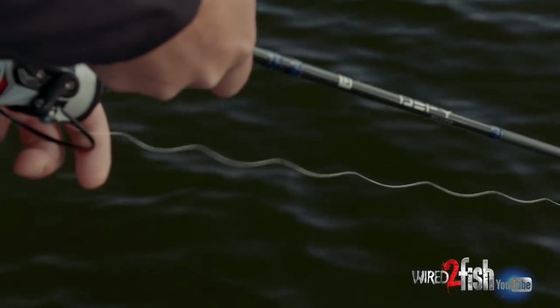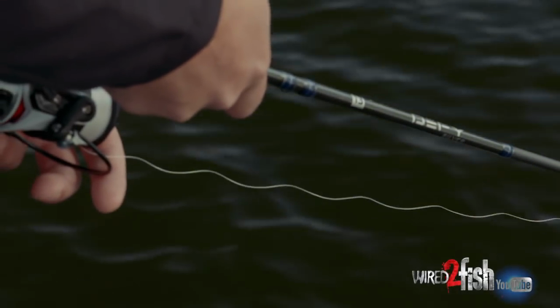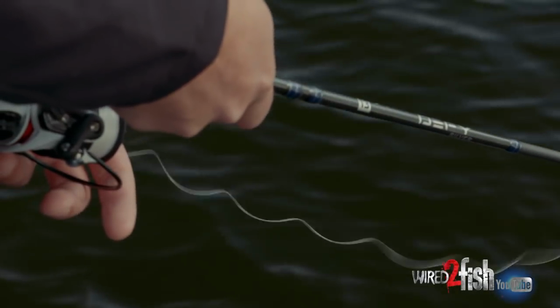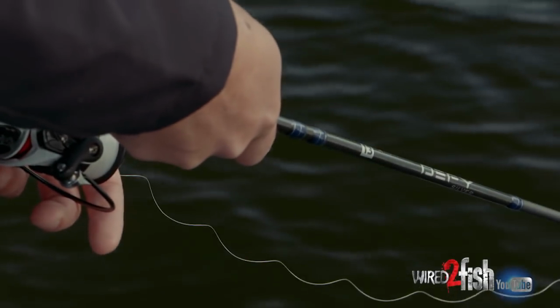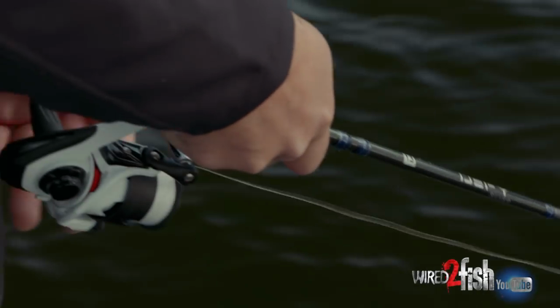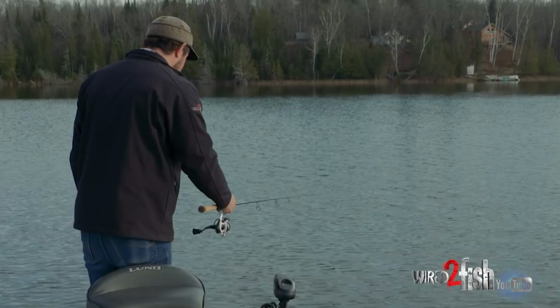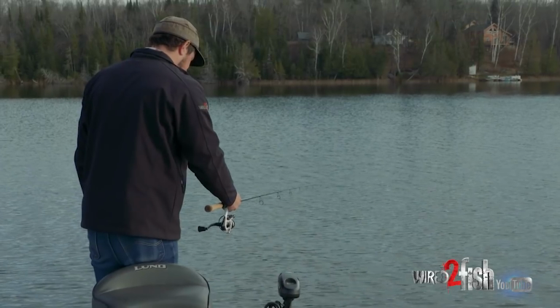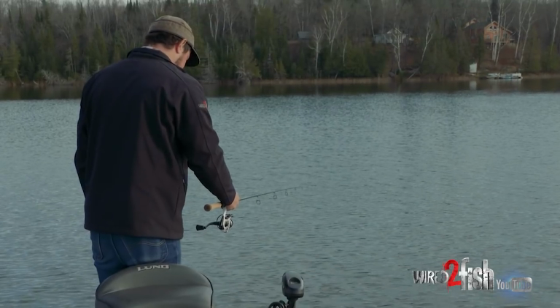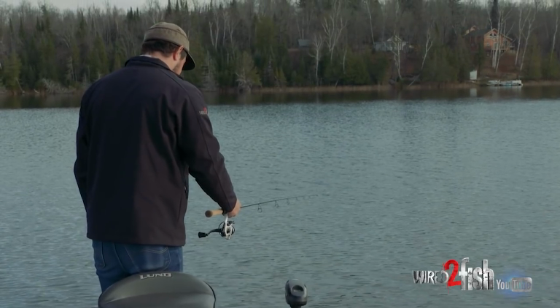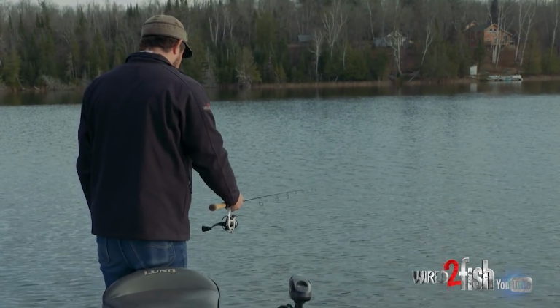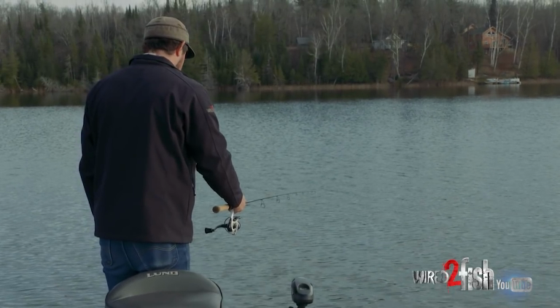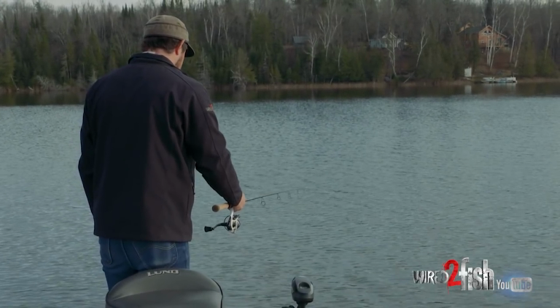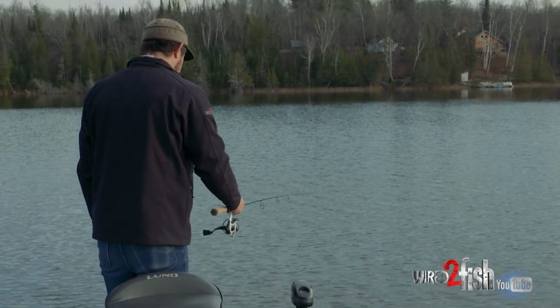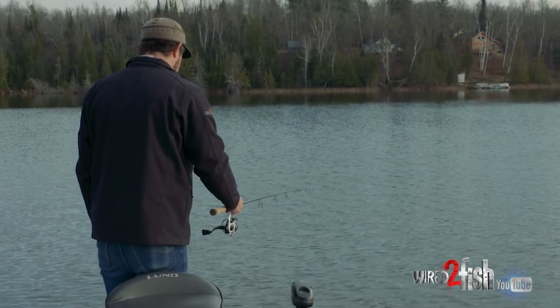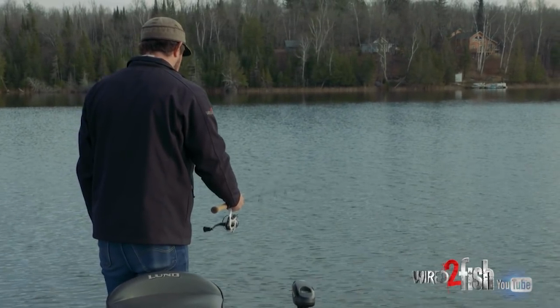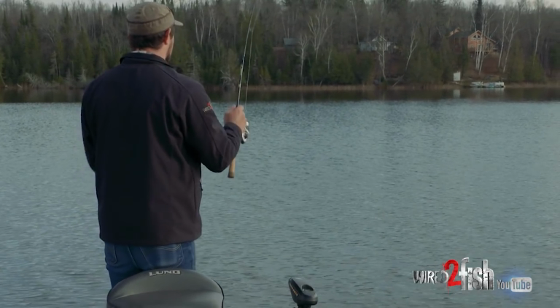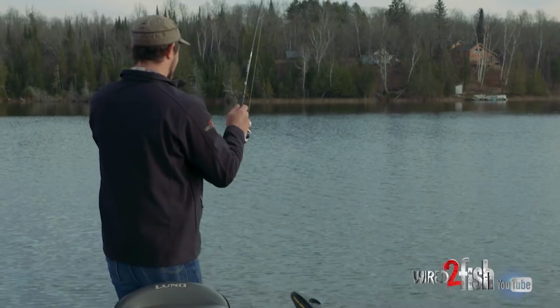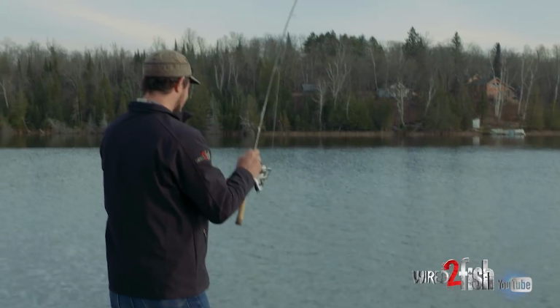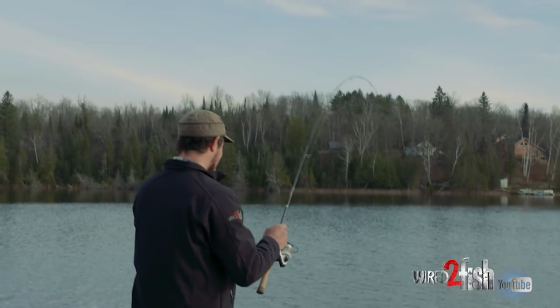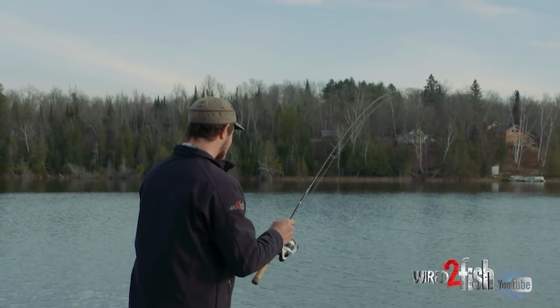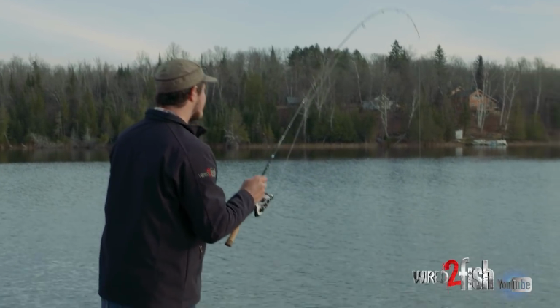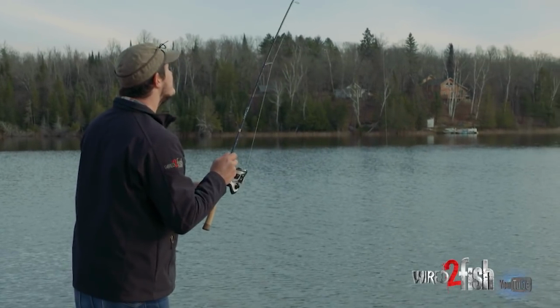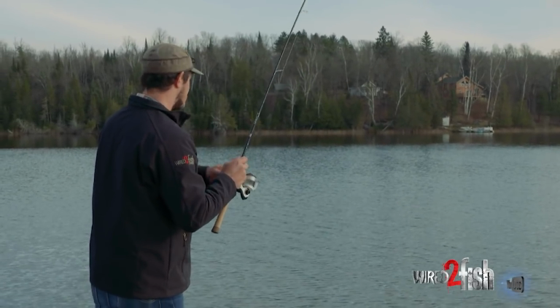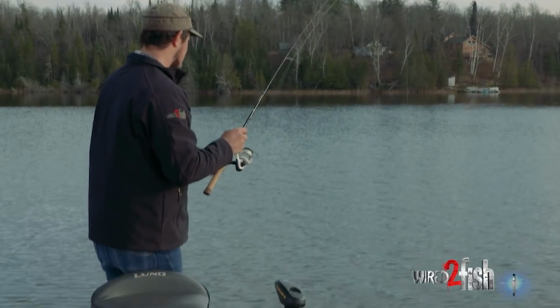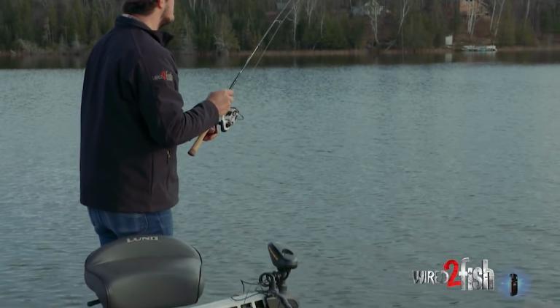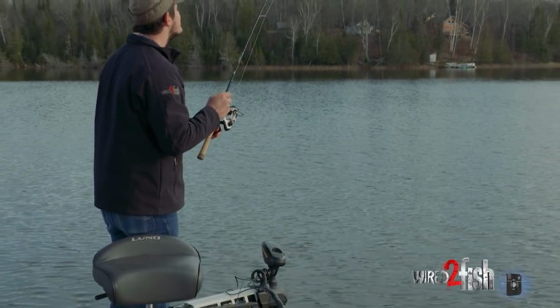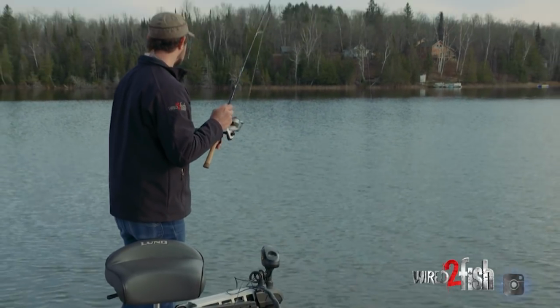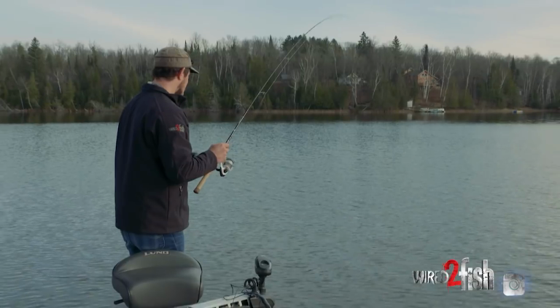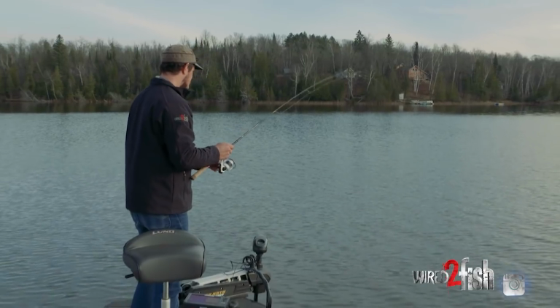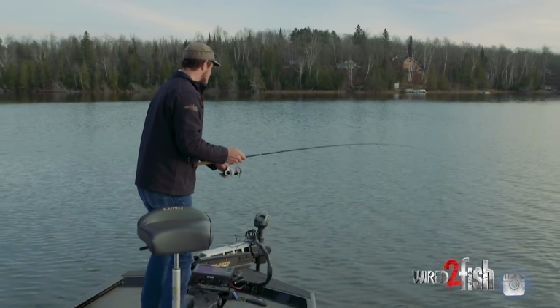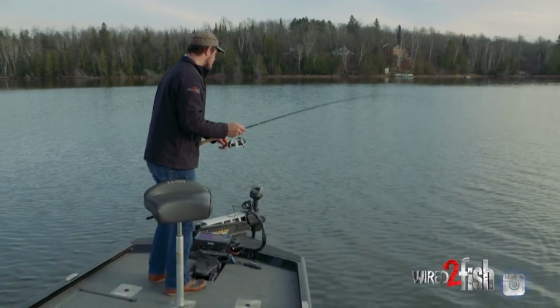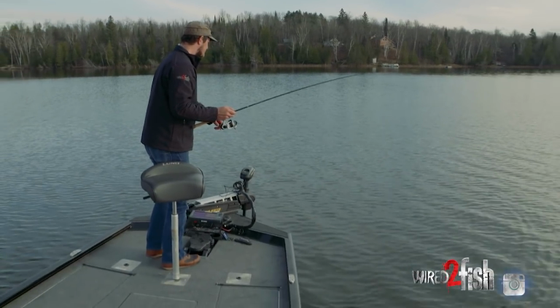My bait's just getting down to them now. Twitch, twitch, twitch — oh, there we go! That was almost on the fall. I like the feel of this one a little better.